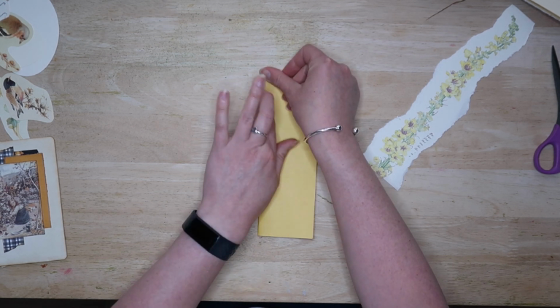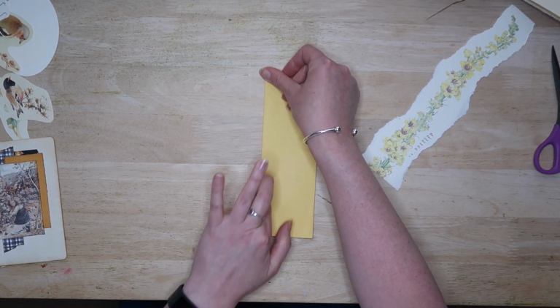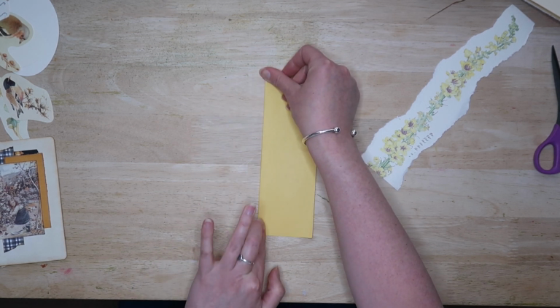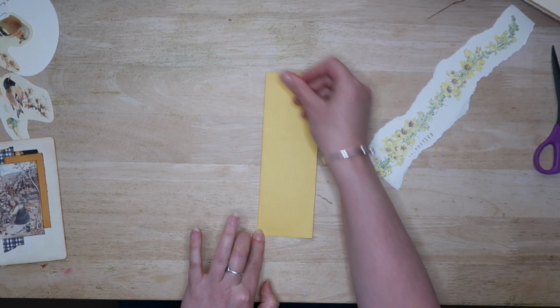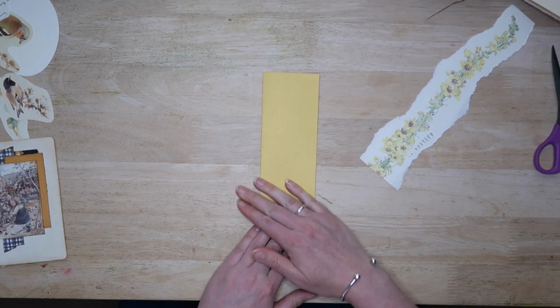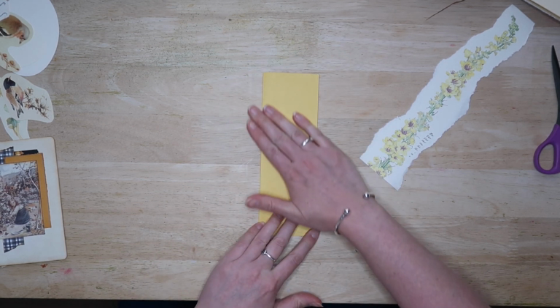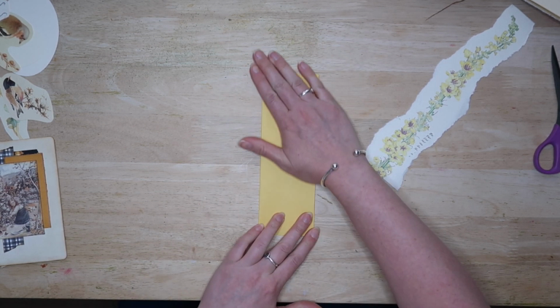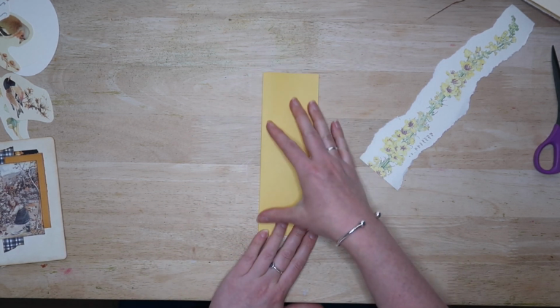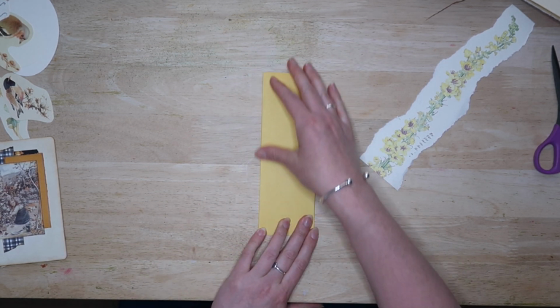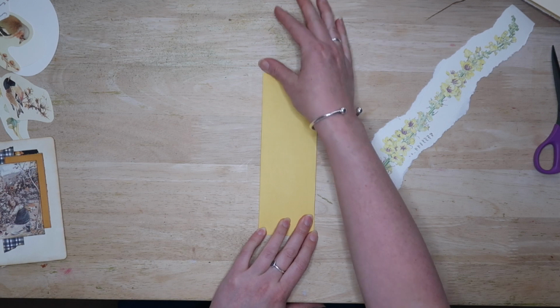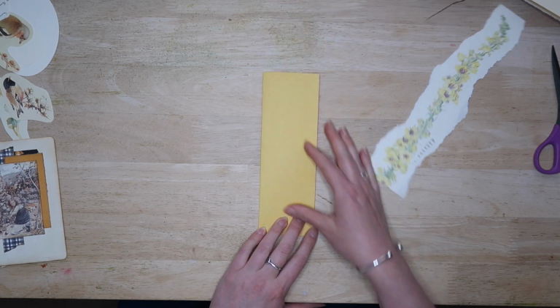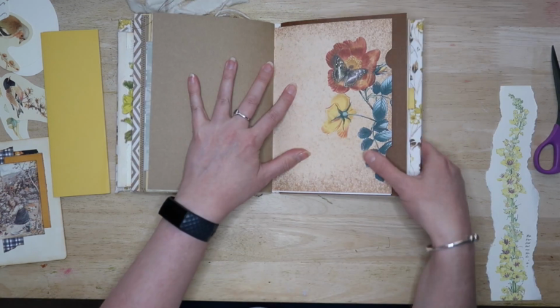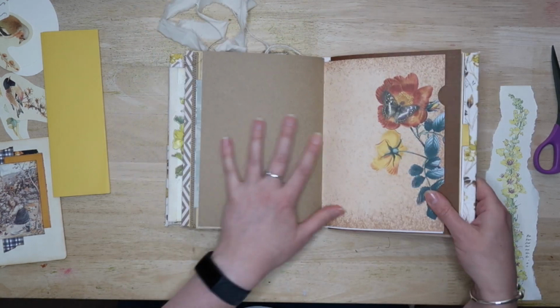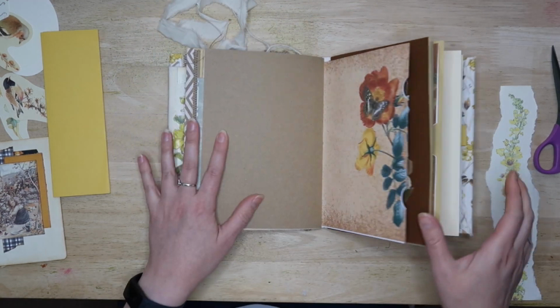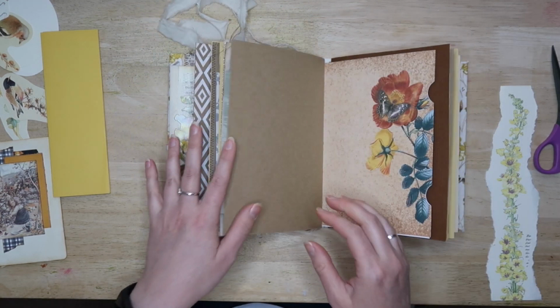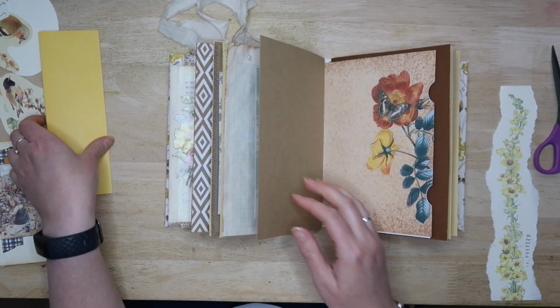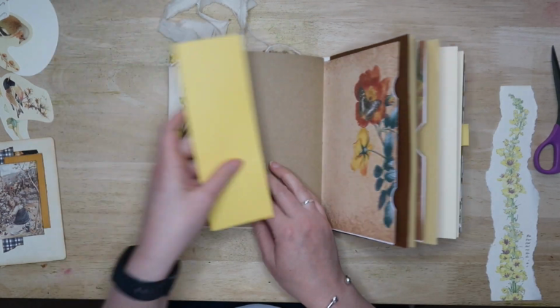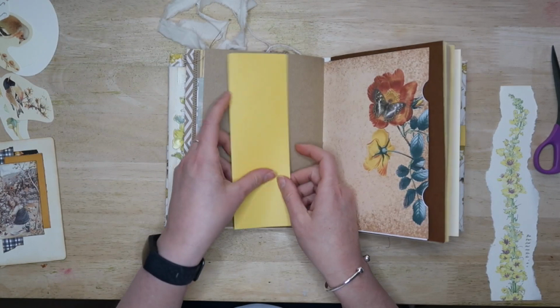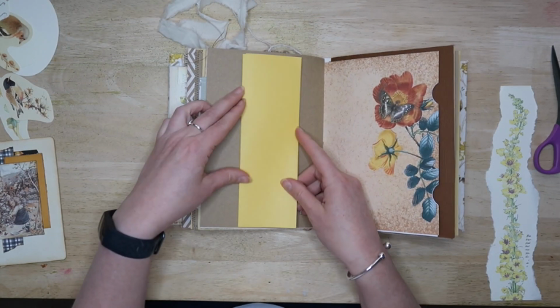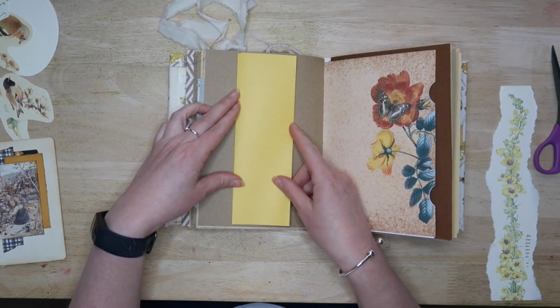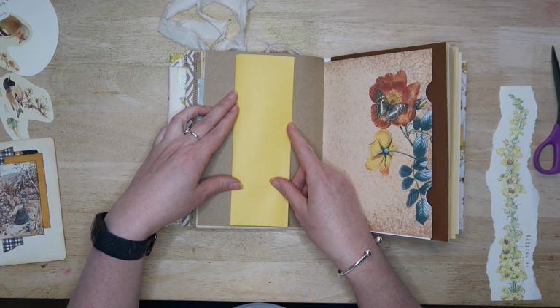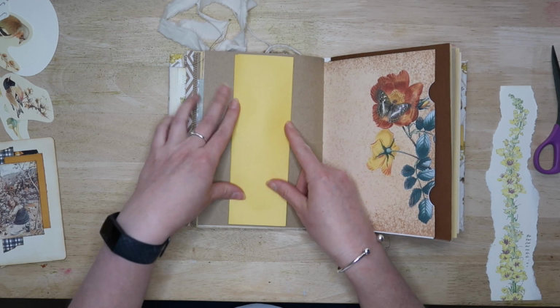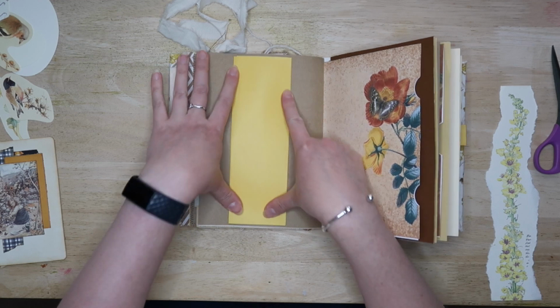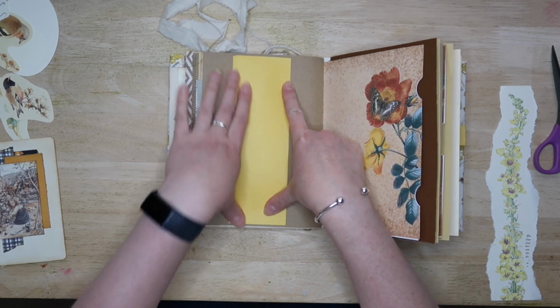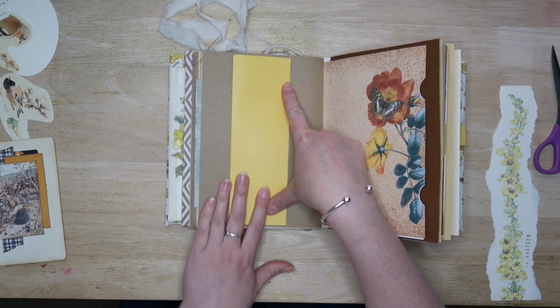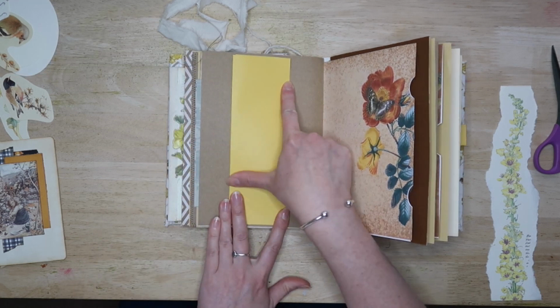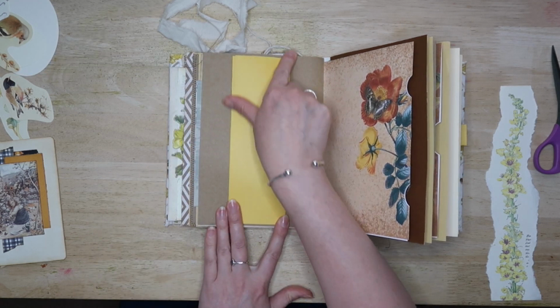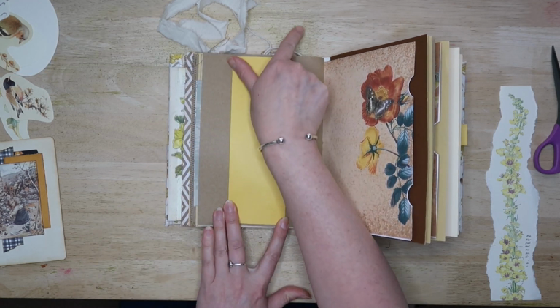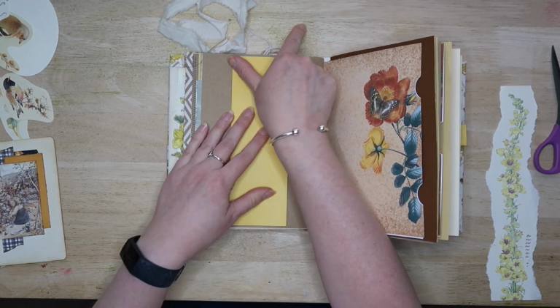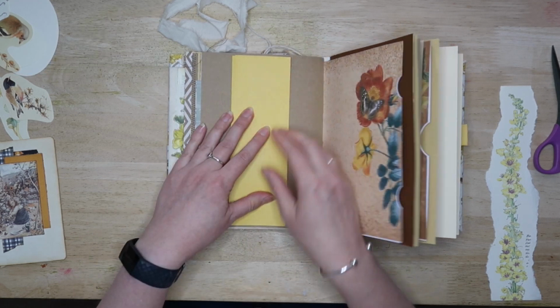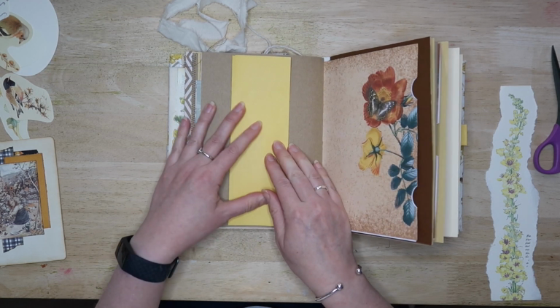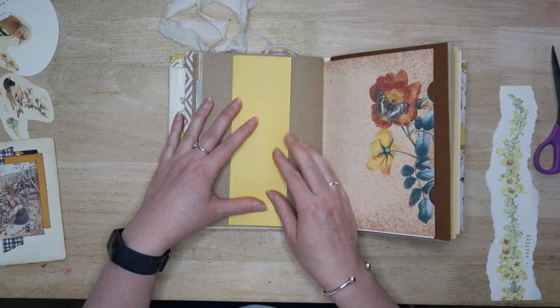or you can wing it like I did — and this is where we find out those of us who have worked in offices before, because we're used to folding it like this to fit in those skinny envelopes. Once you've folded it you can check that it will fit on your page neatly.